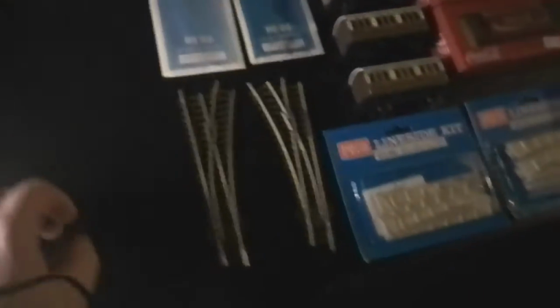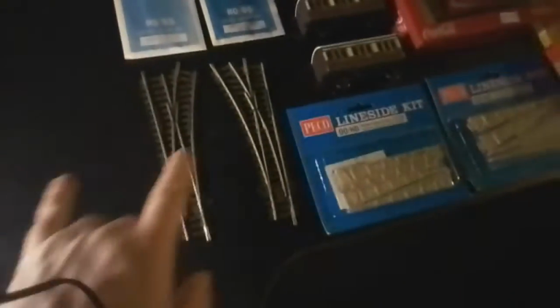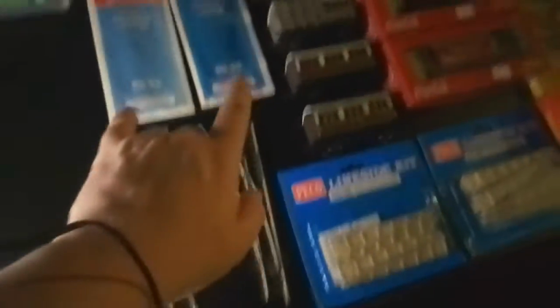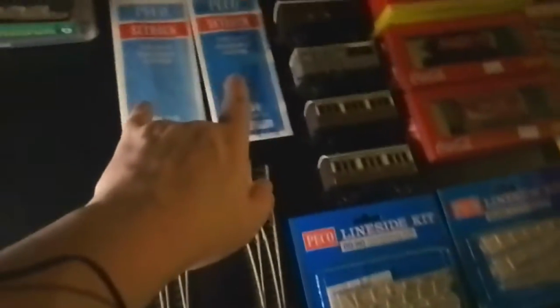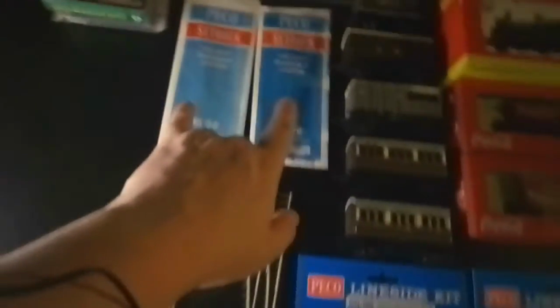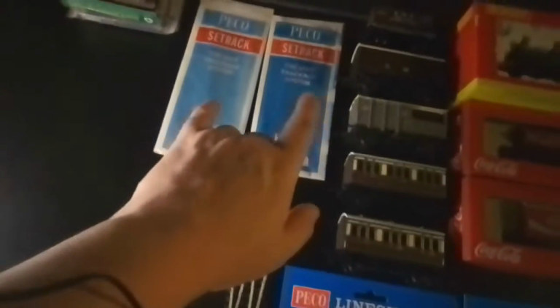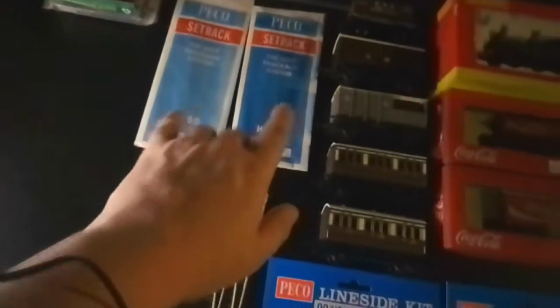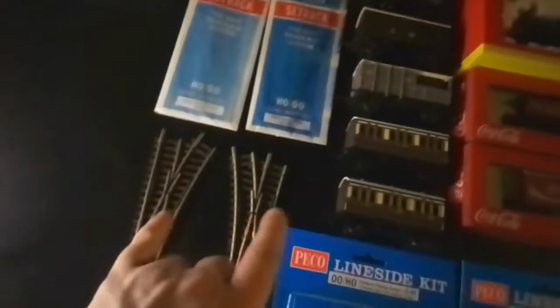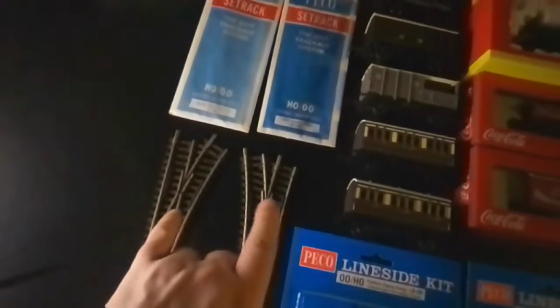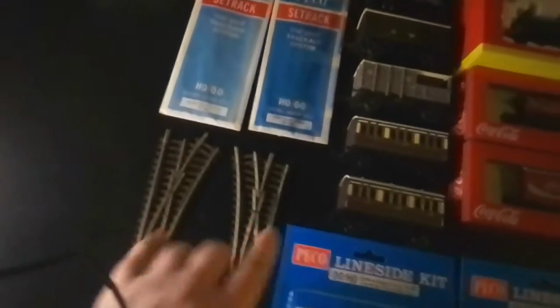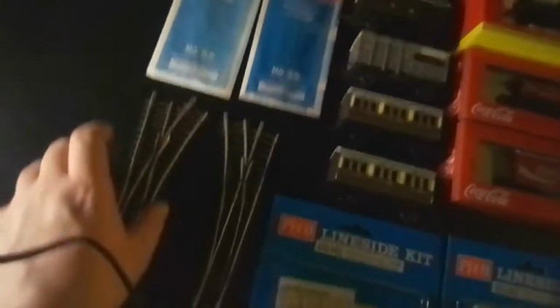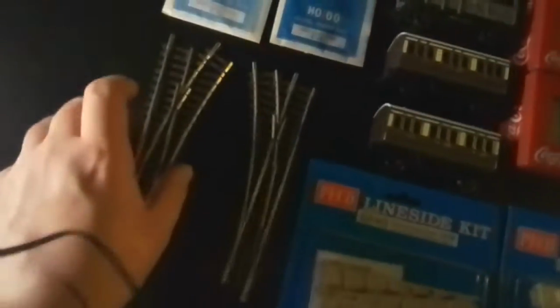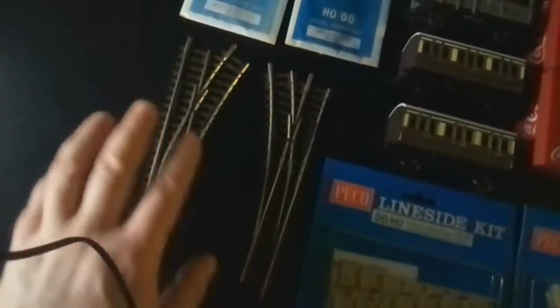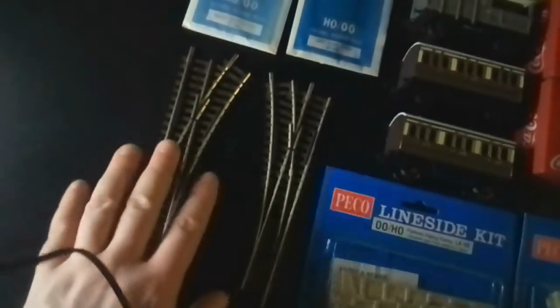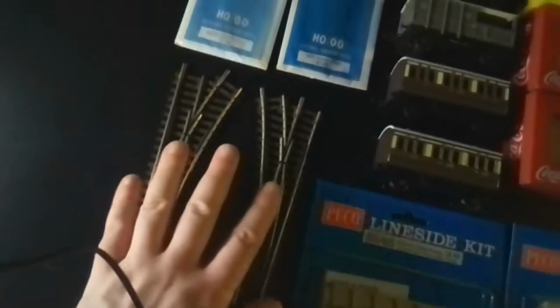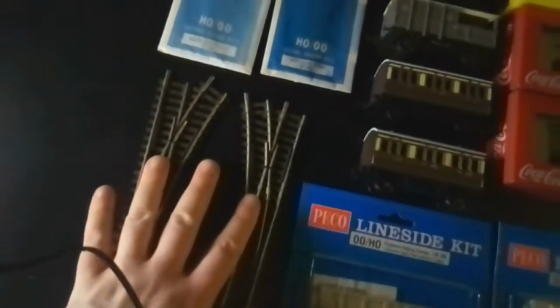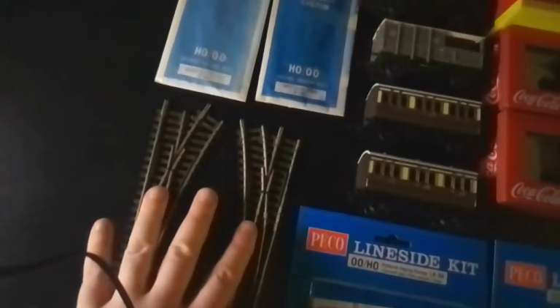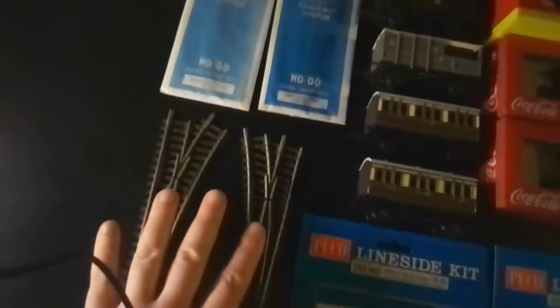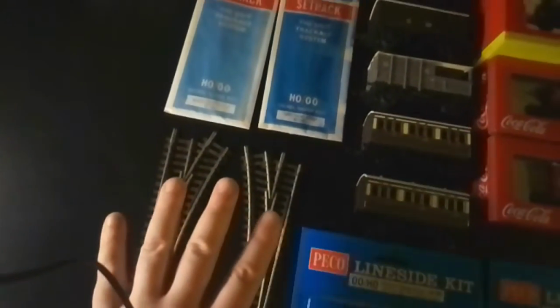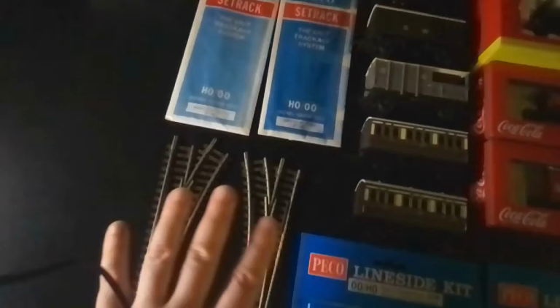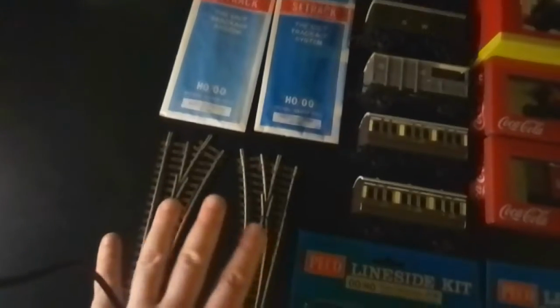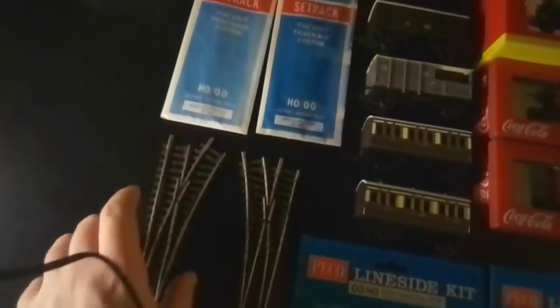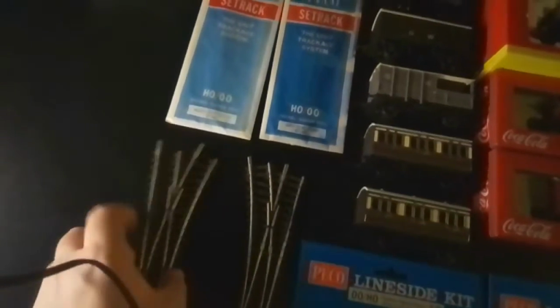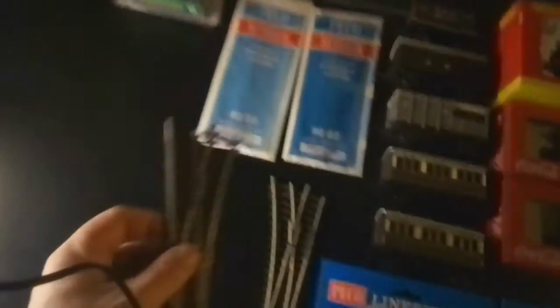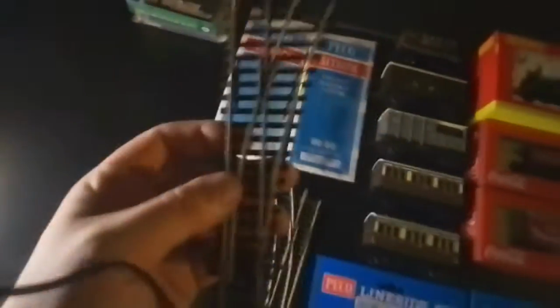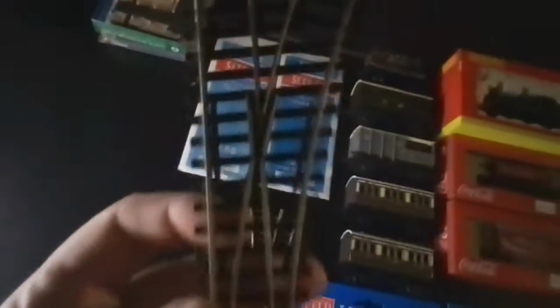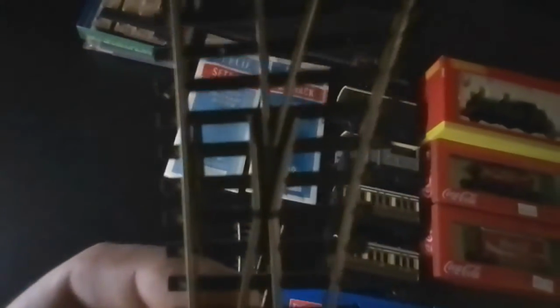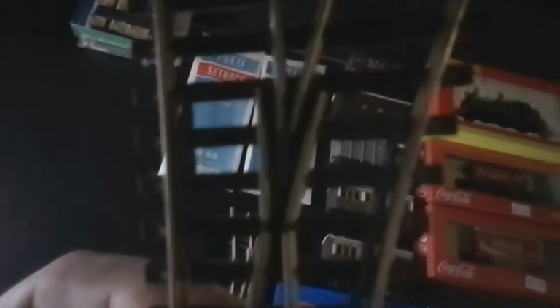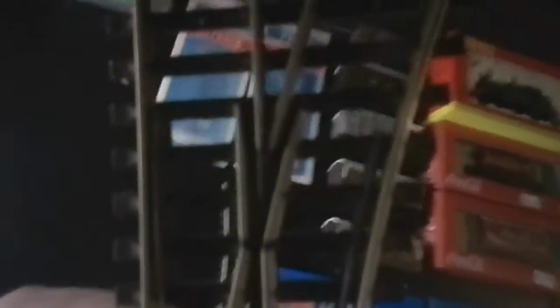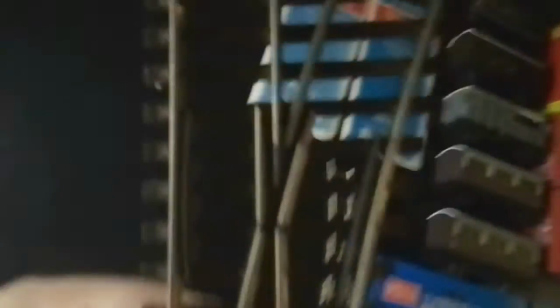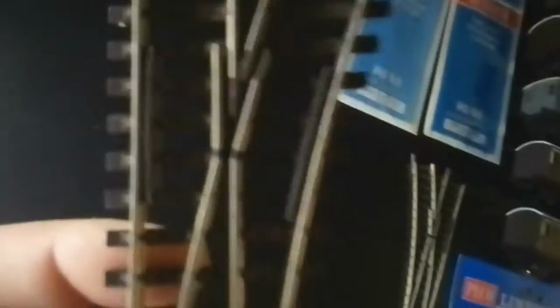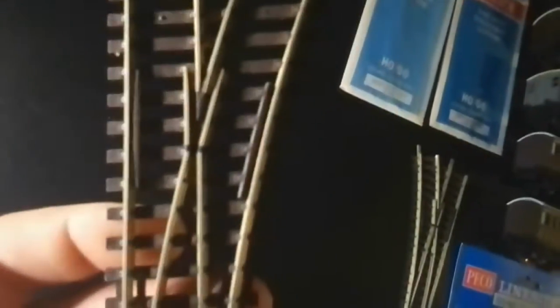I bought some Pico second hand. These are good quality — they look unused. Good quality second-hand Electrofrog Pico track.